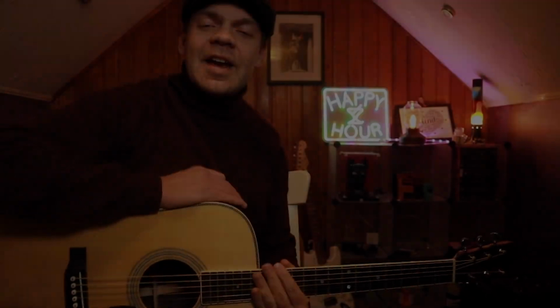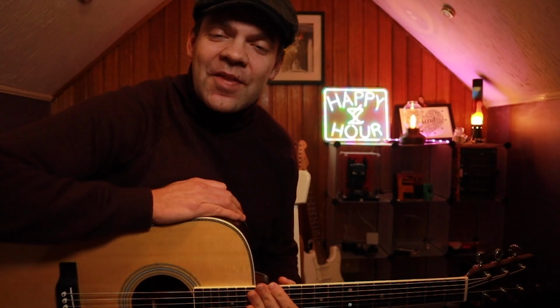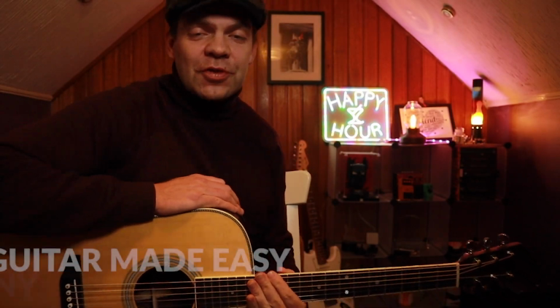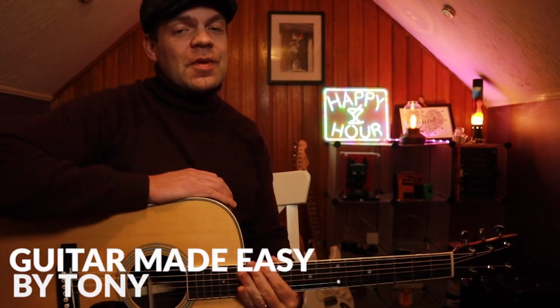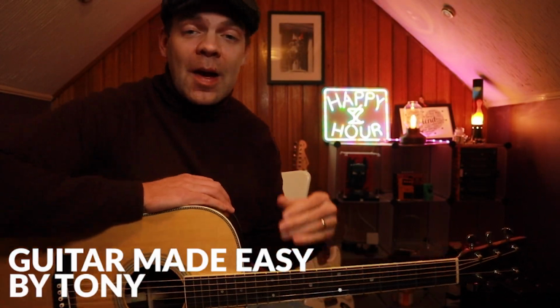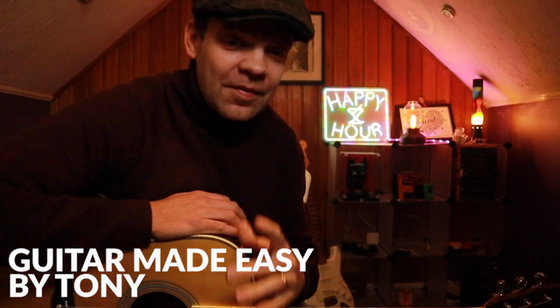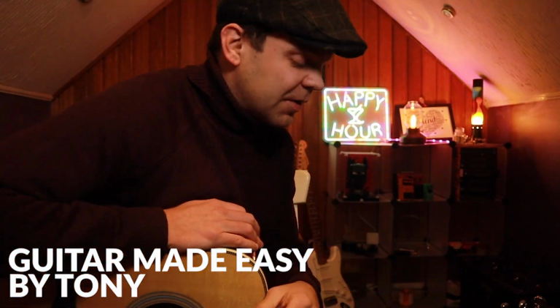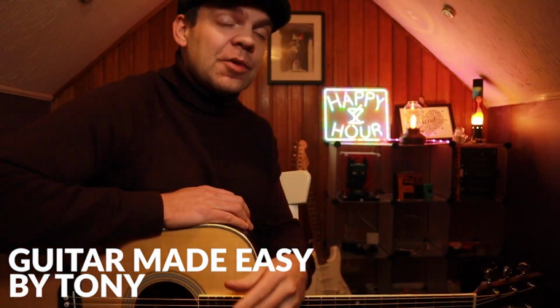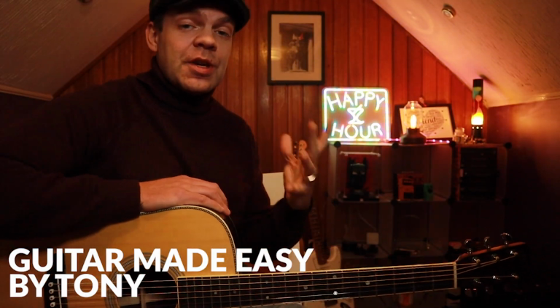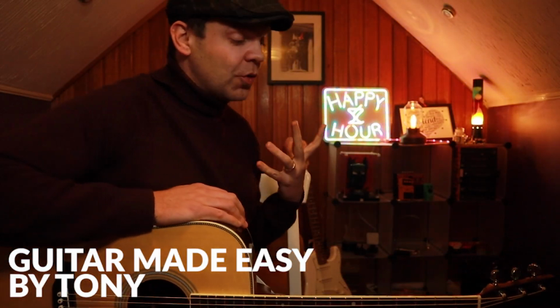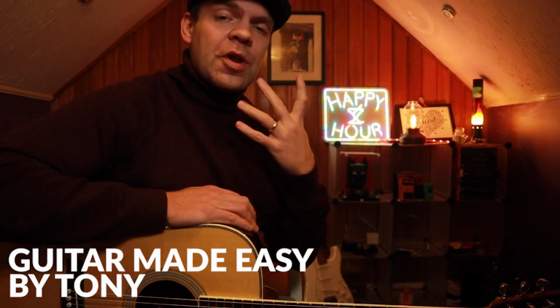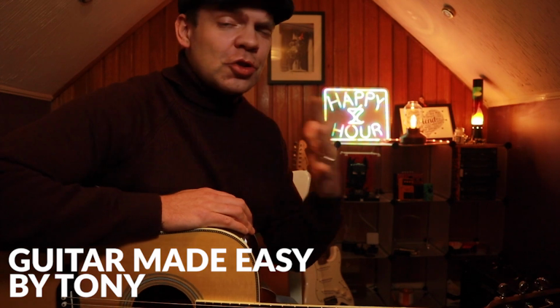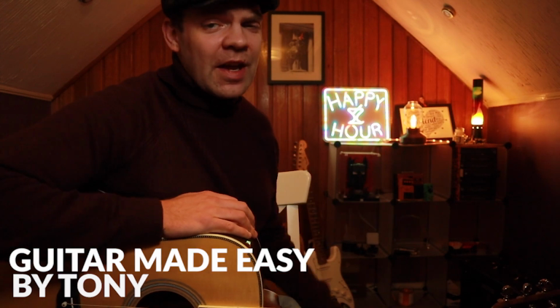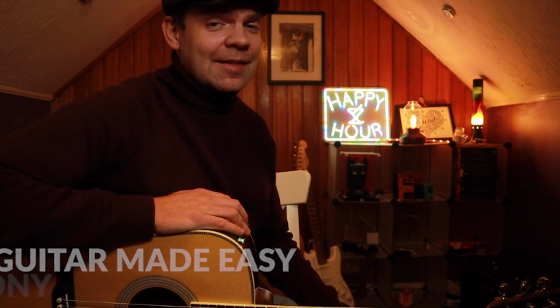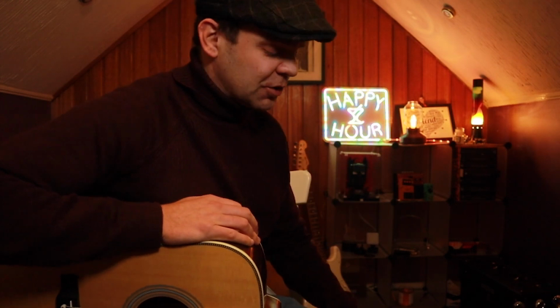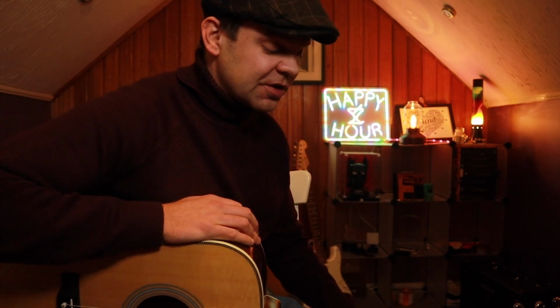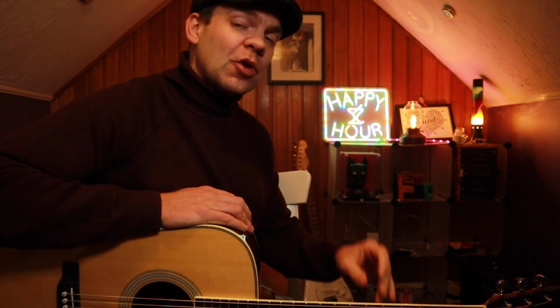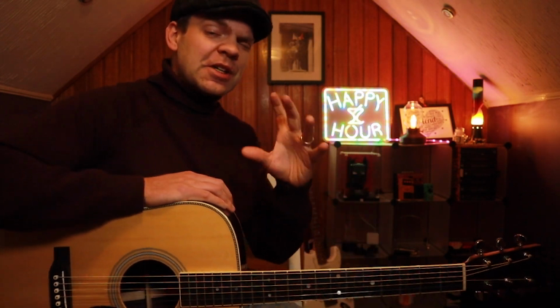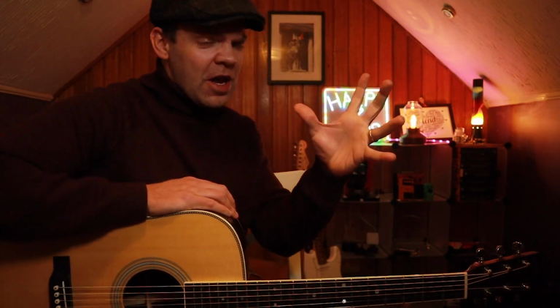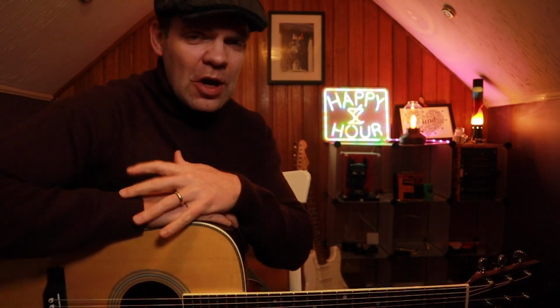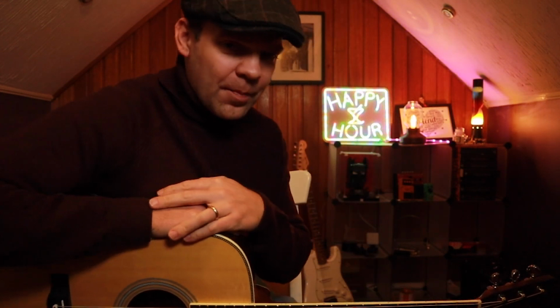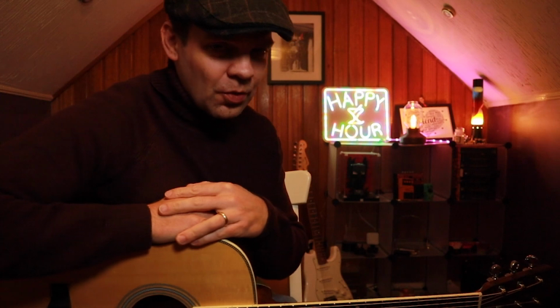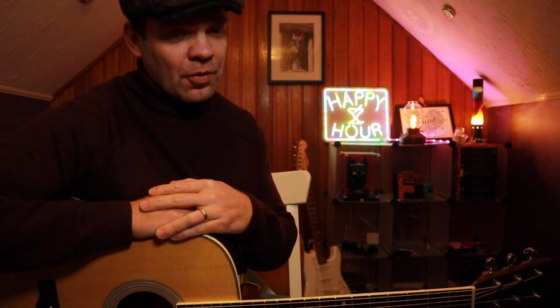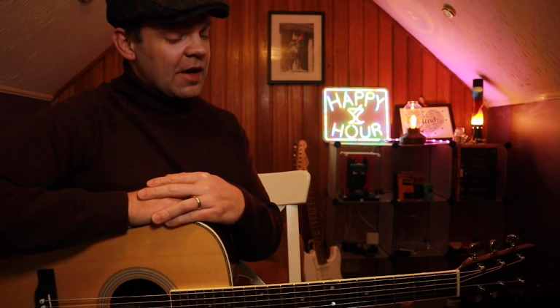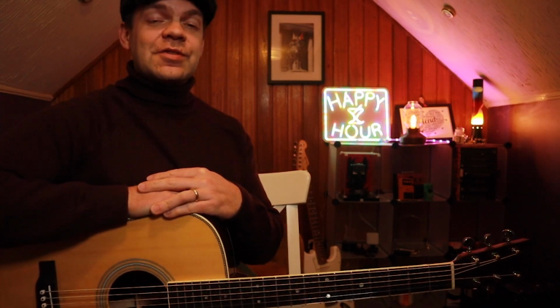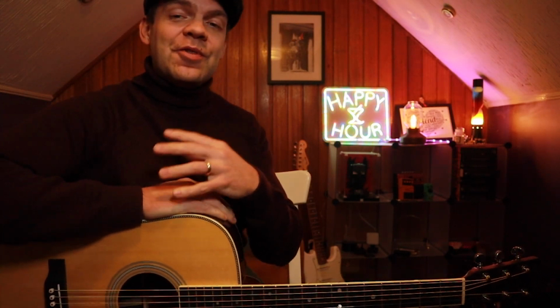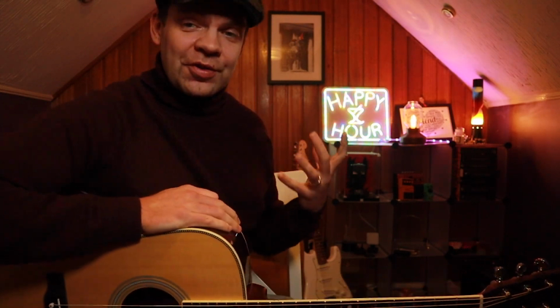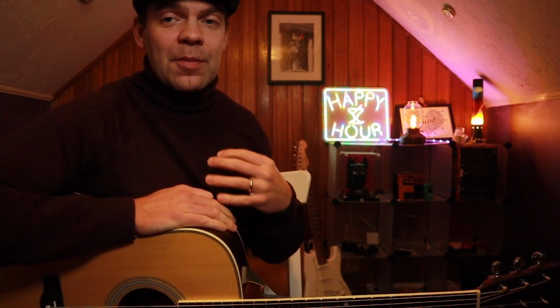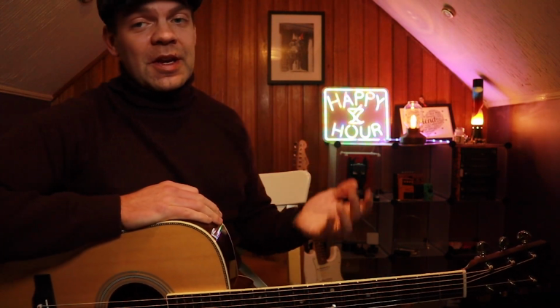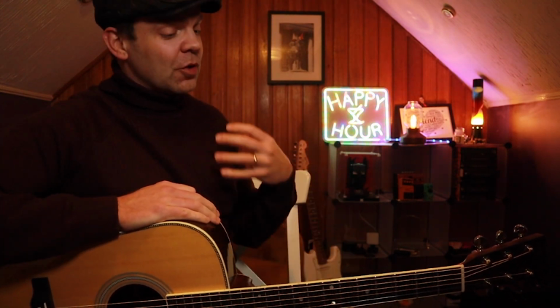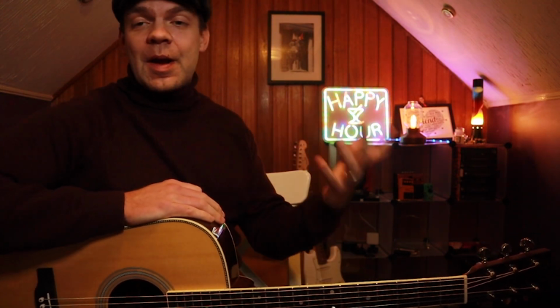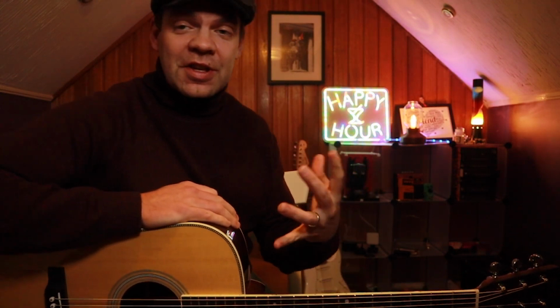Hi guys, thank you very much for joining me. I'm very happy to have you here because today I'm going to be sharing with you one of the most useful licks that I teach my students — it breaks you right out of that pentatonic box and gives you something really melodic to play when we're playing in a major key.